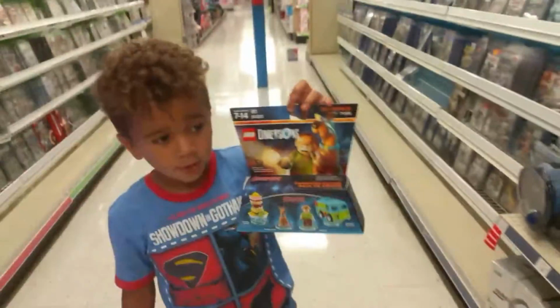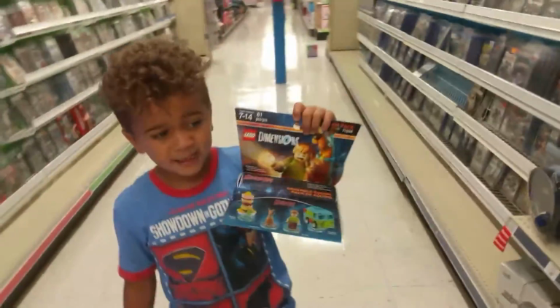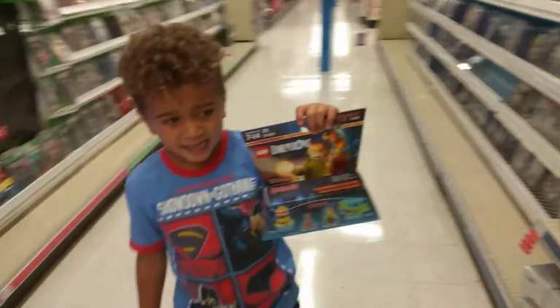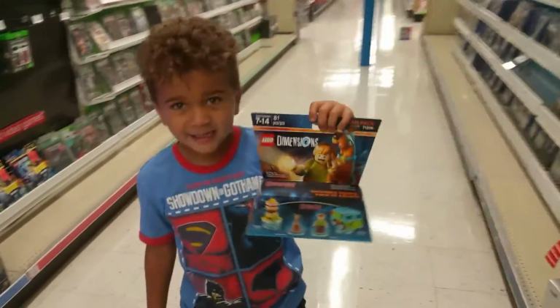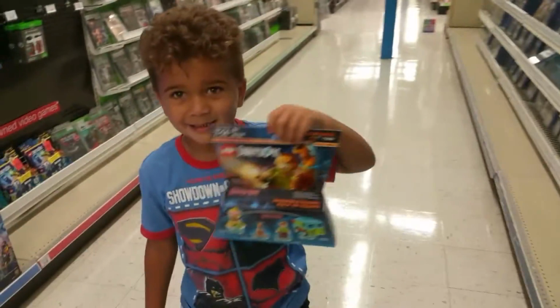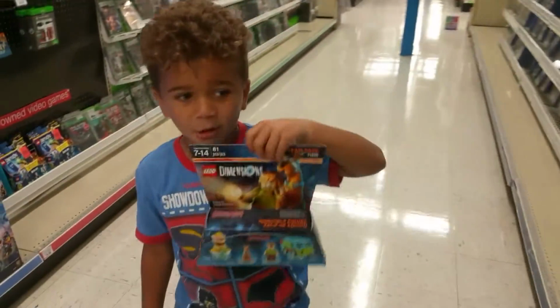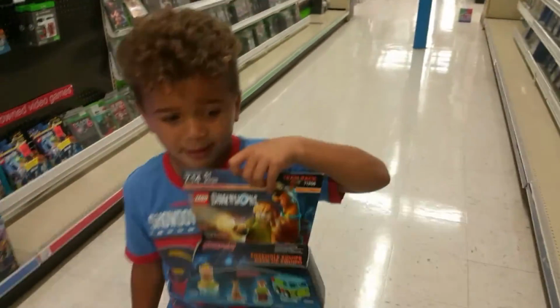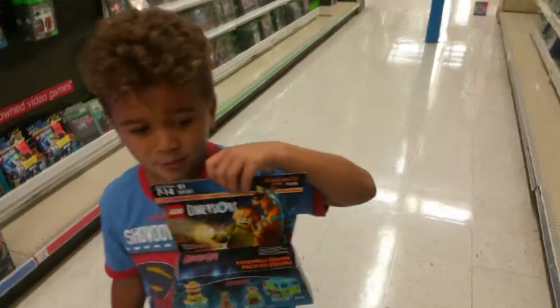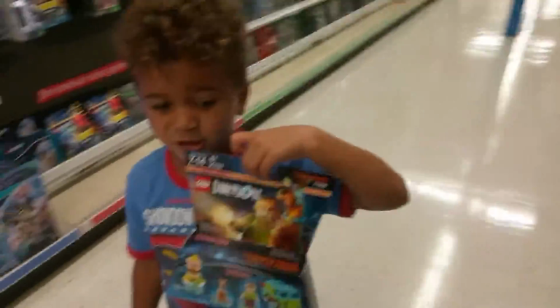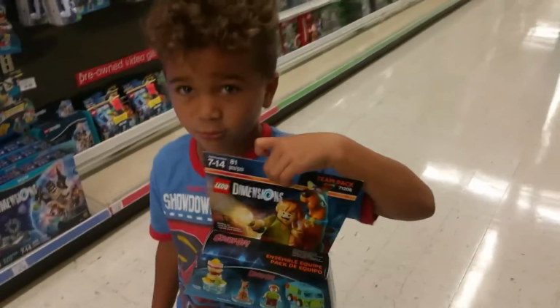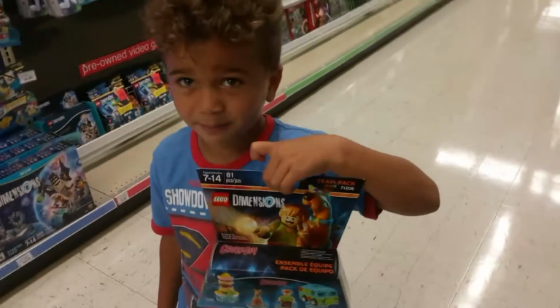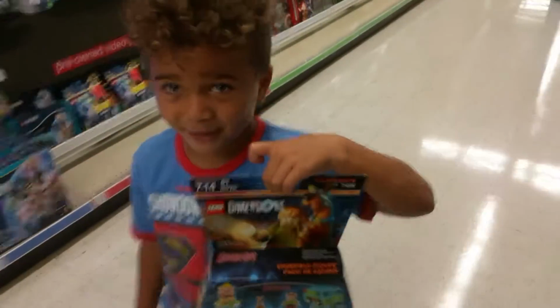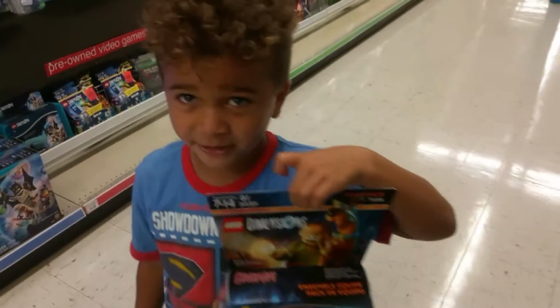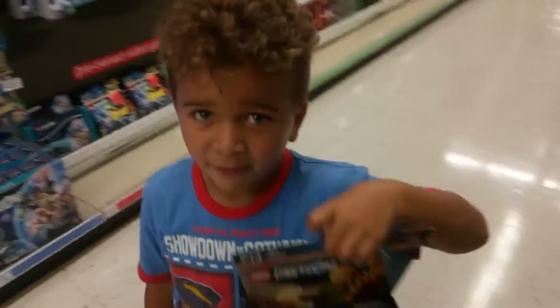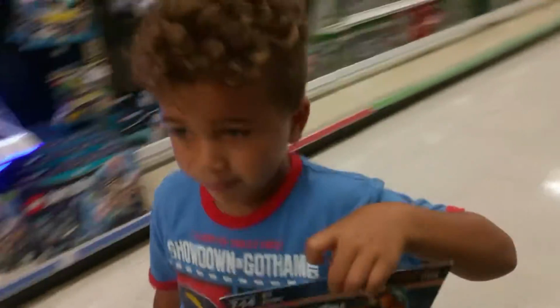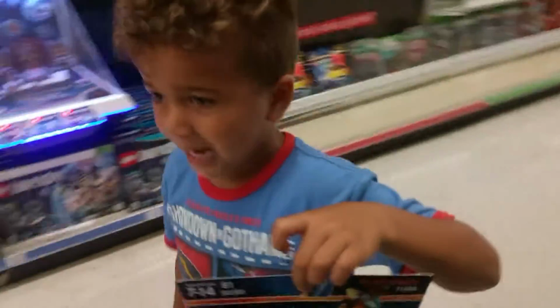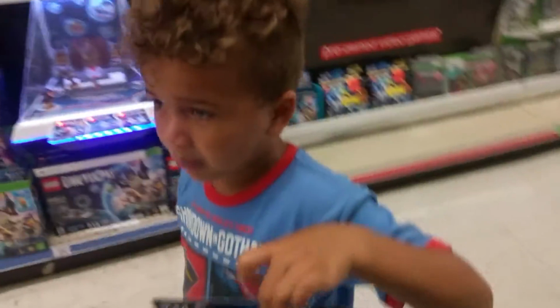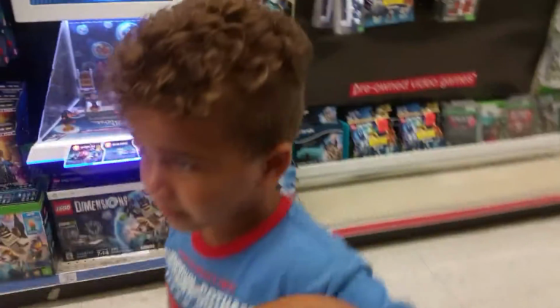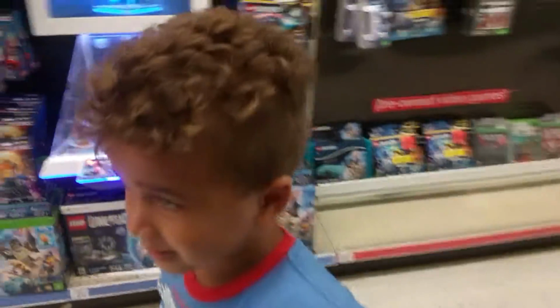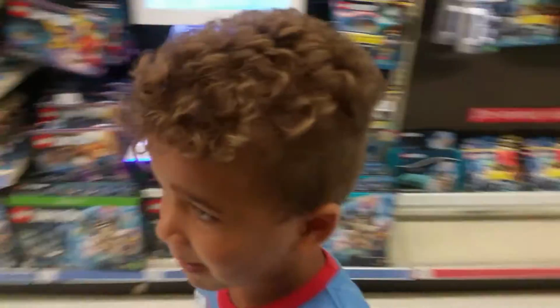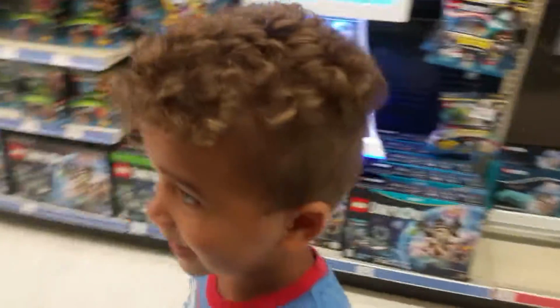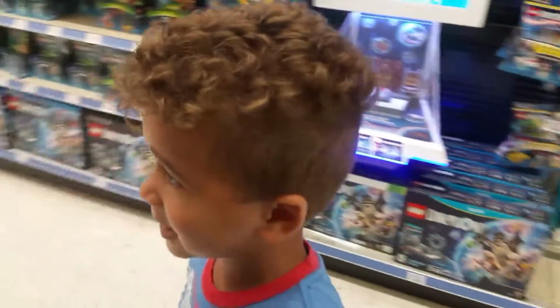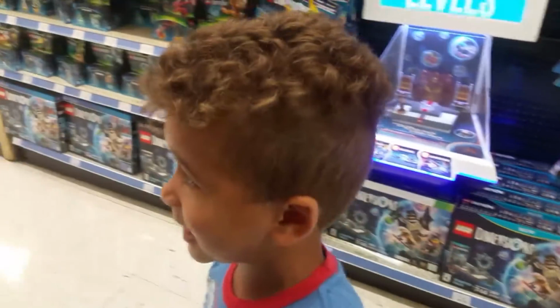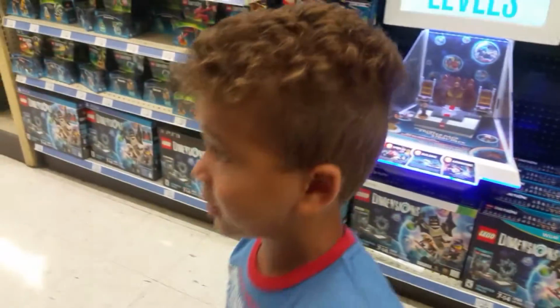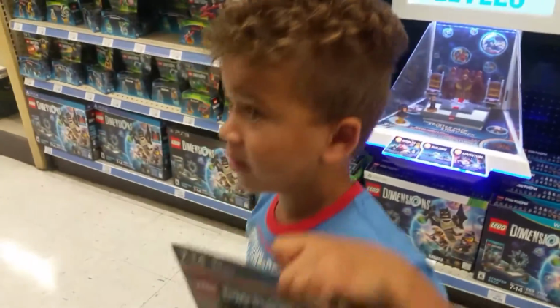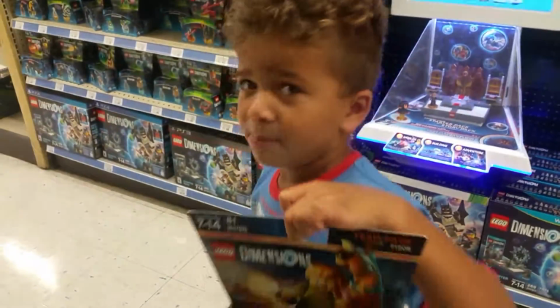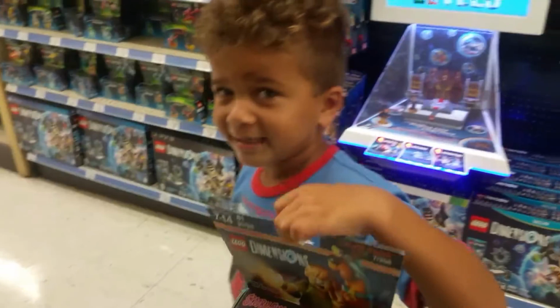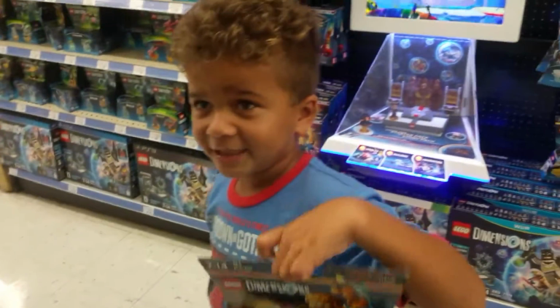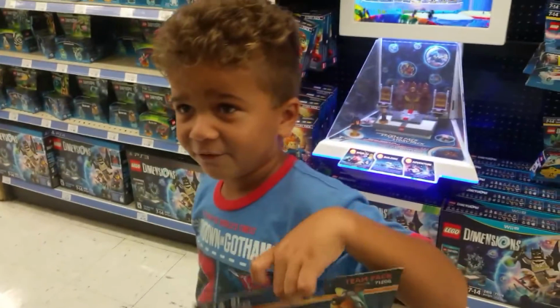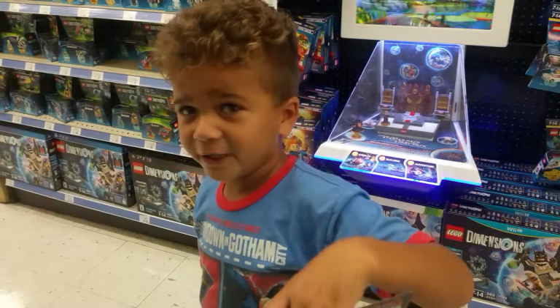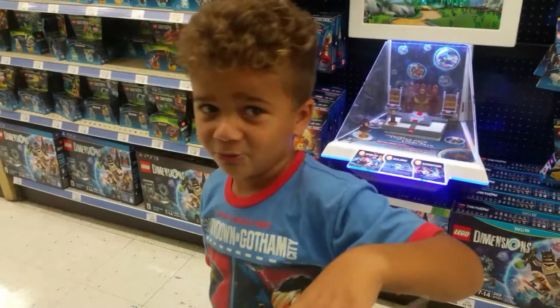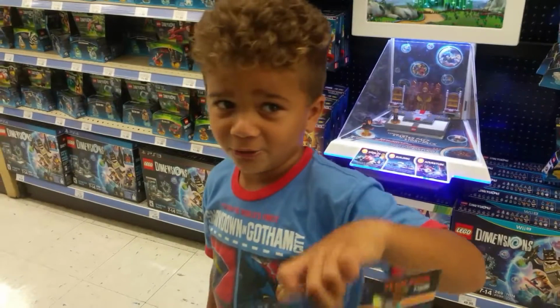We had to get our Lego Dimensions replaced. I broke it but I was on the PlayStation way too long.